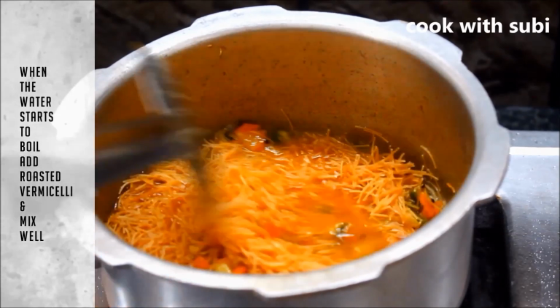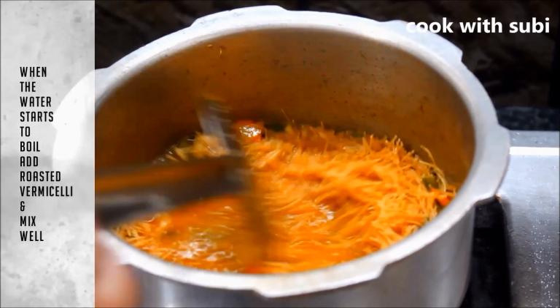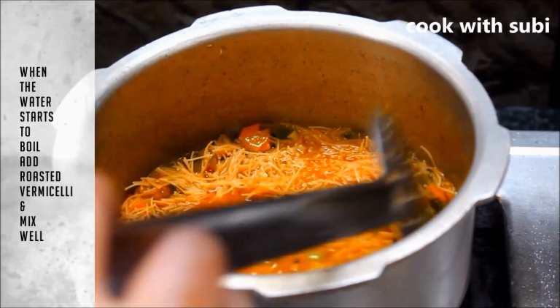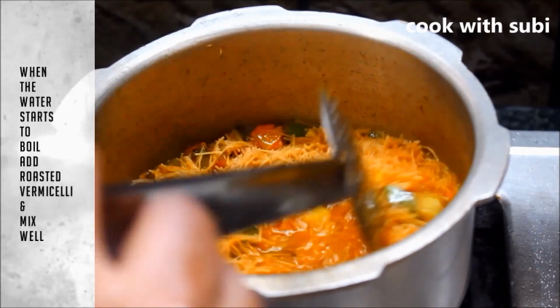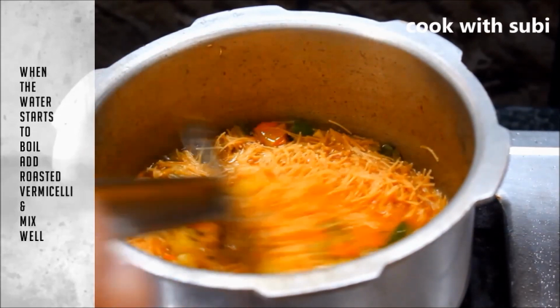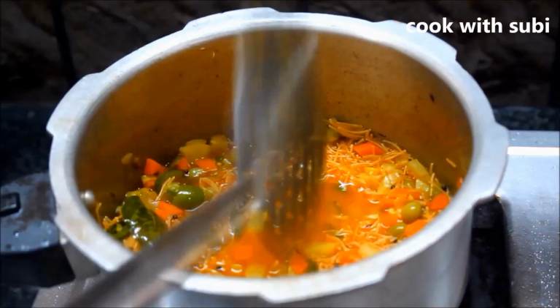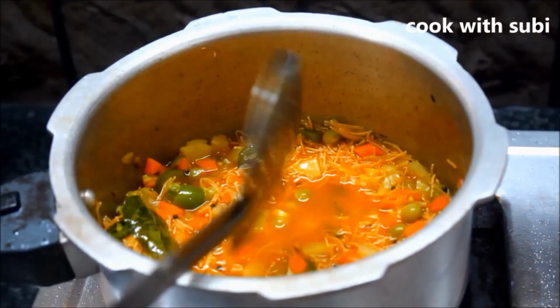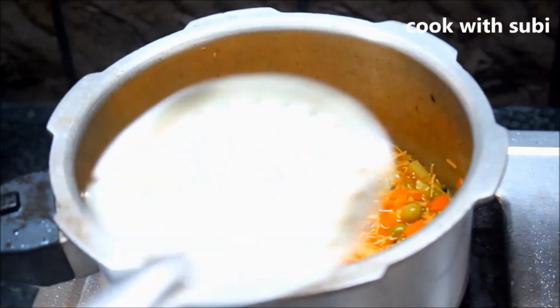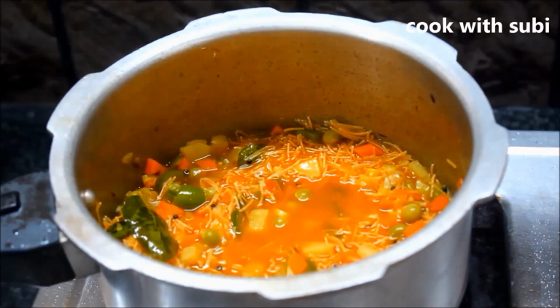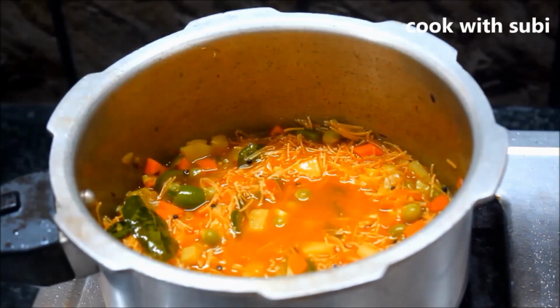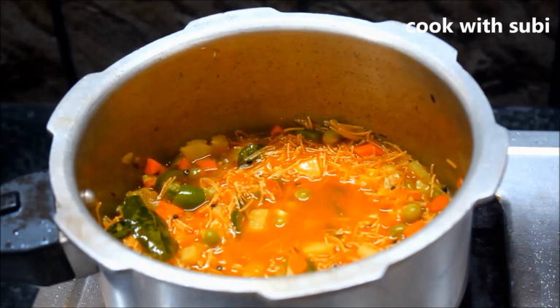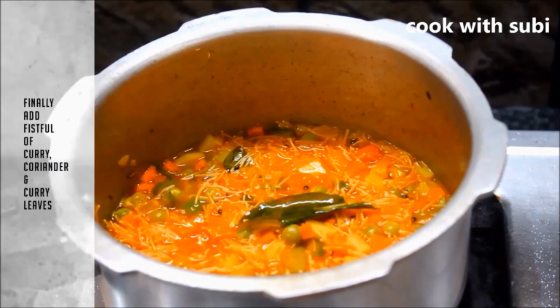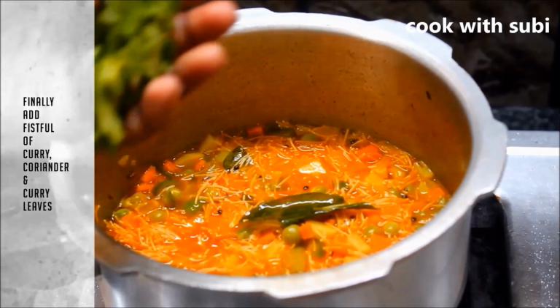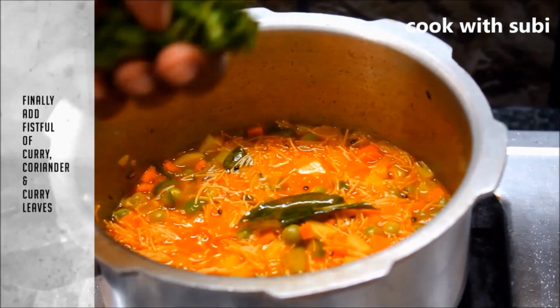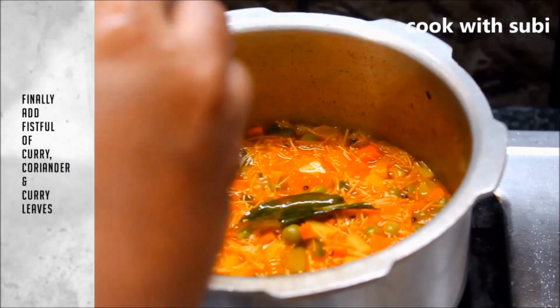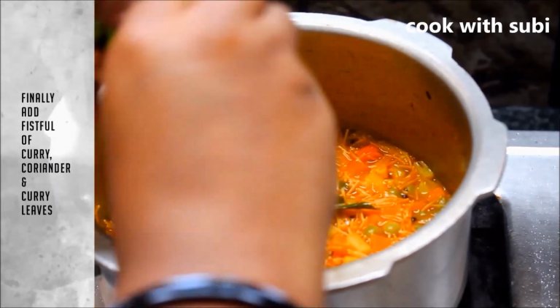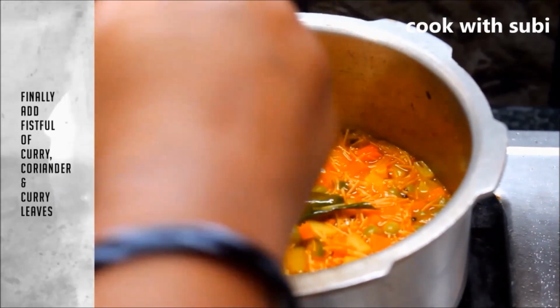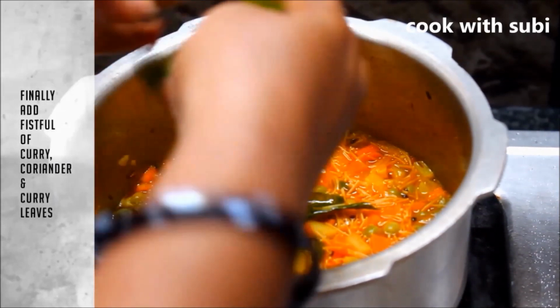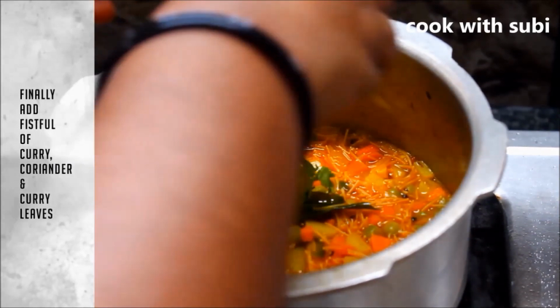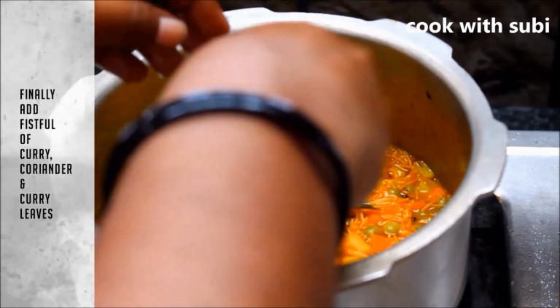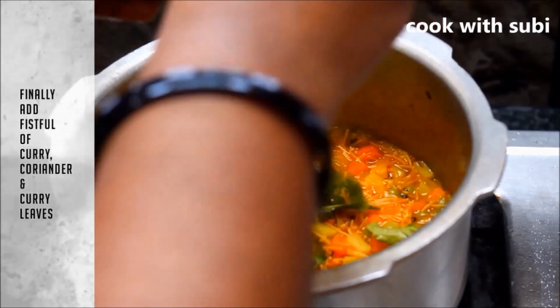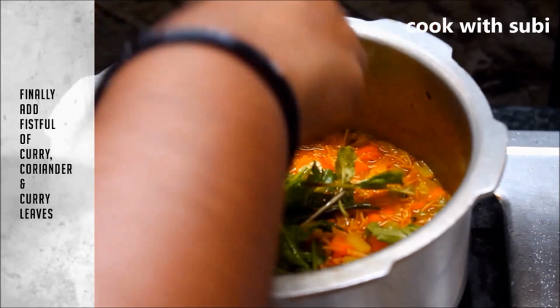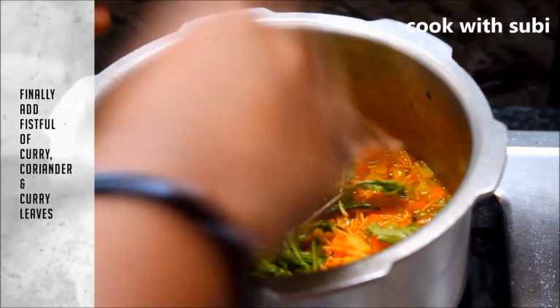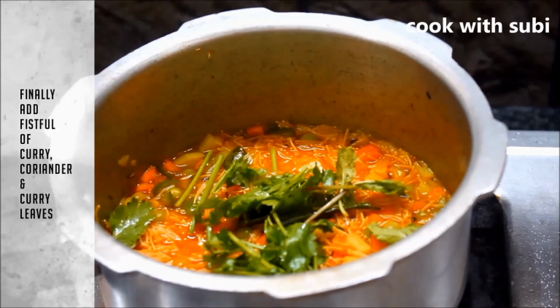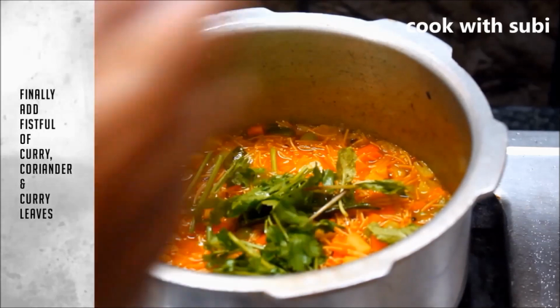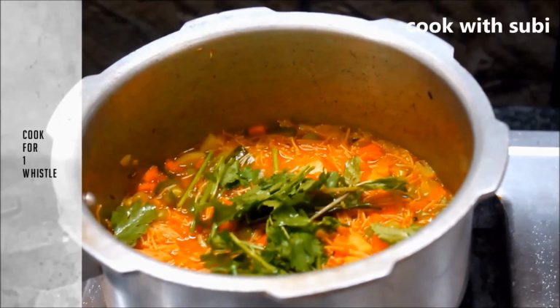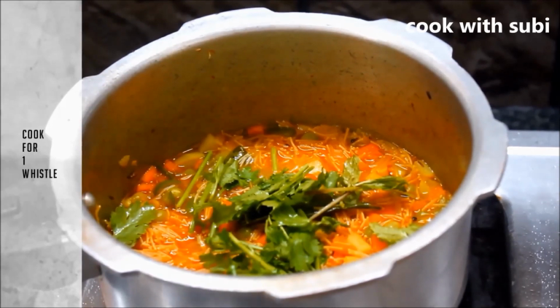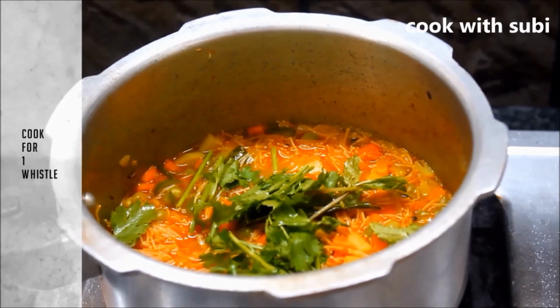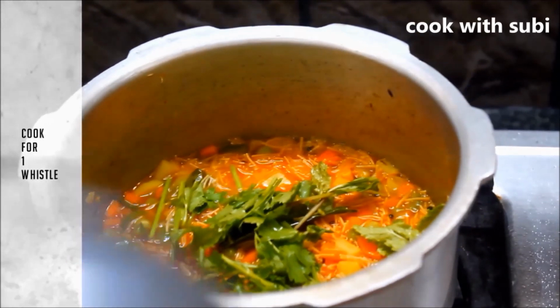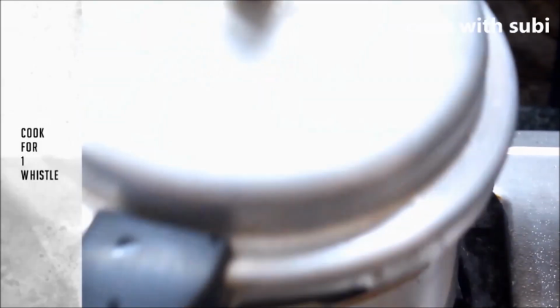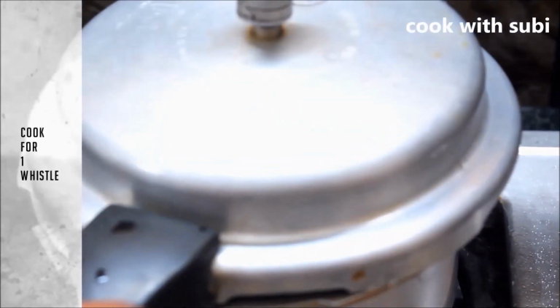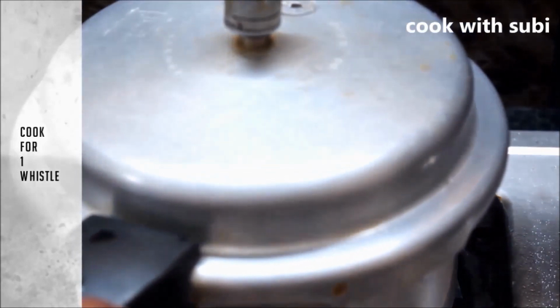These are the ingredients in the sauce: rice, oil, and salt. The rice is delicious. If you're ready, you can get a very nice recipe of the rice and some nice rice.